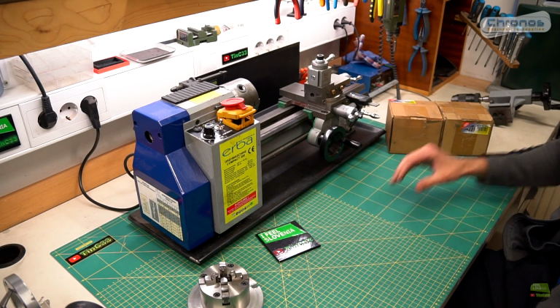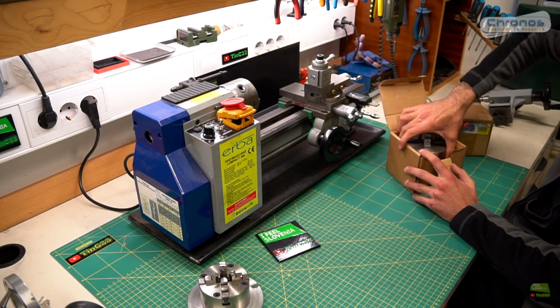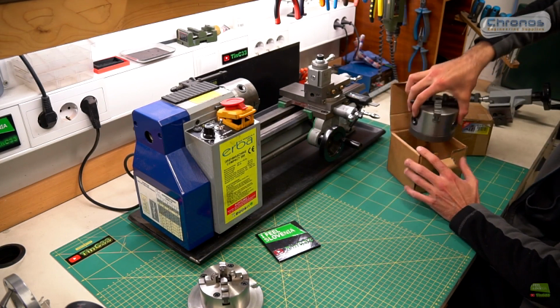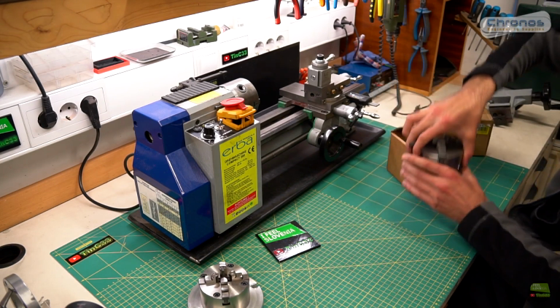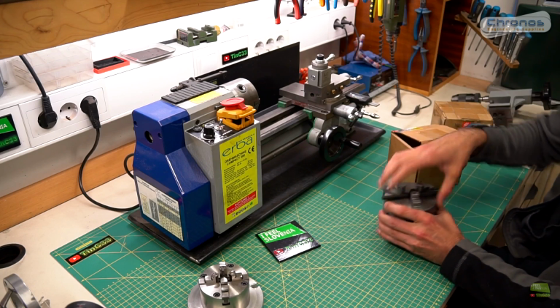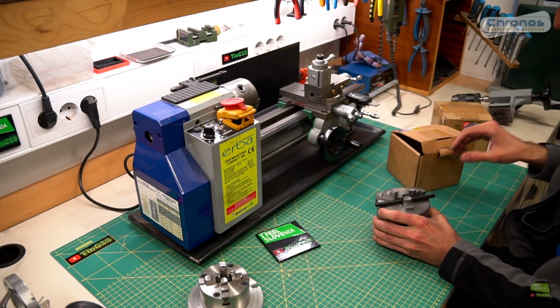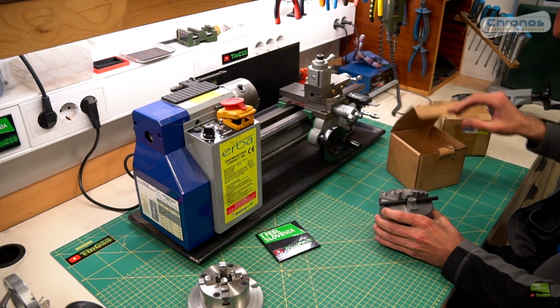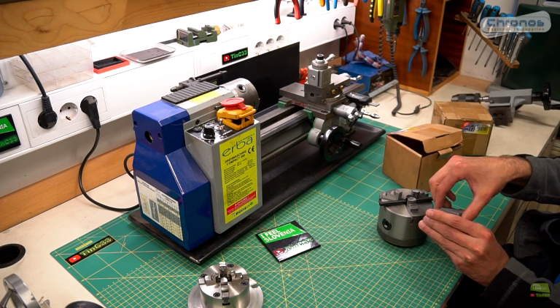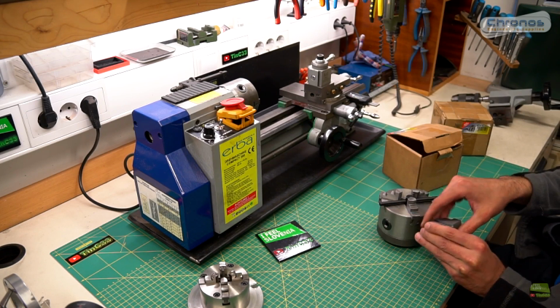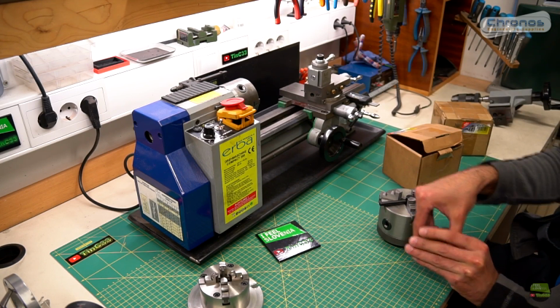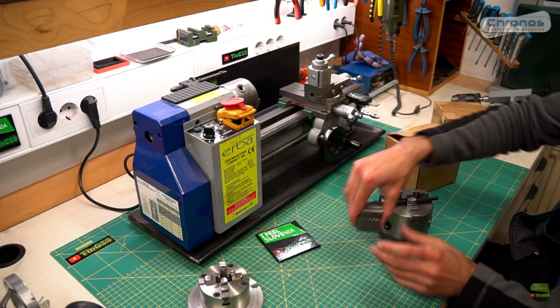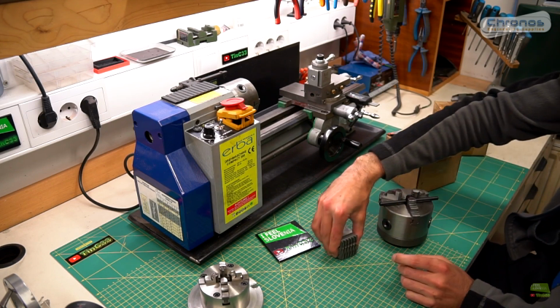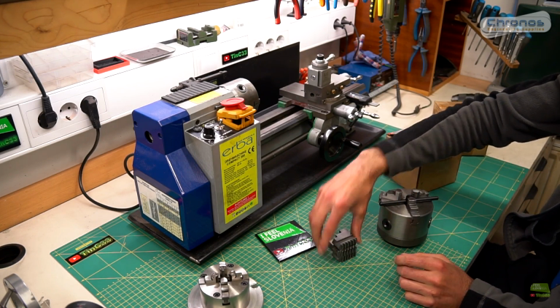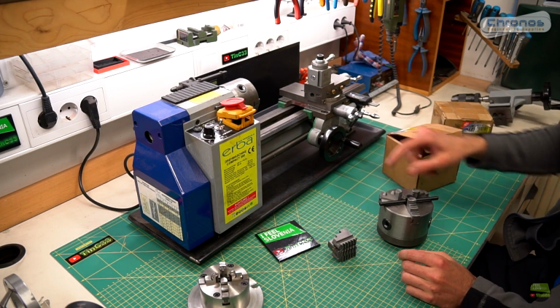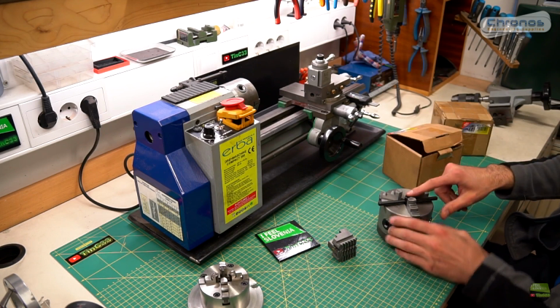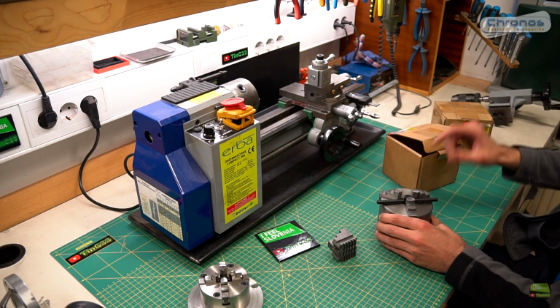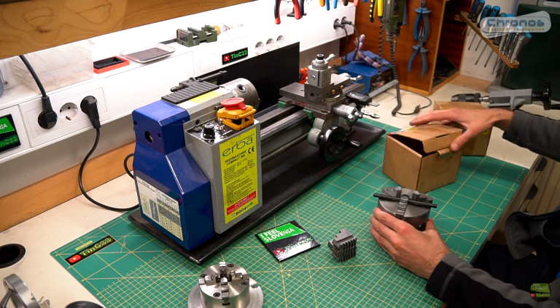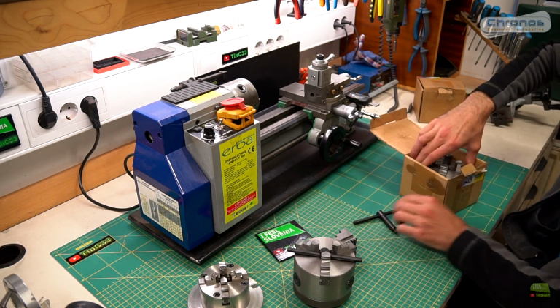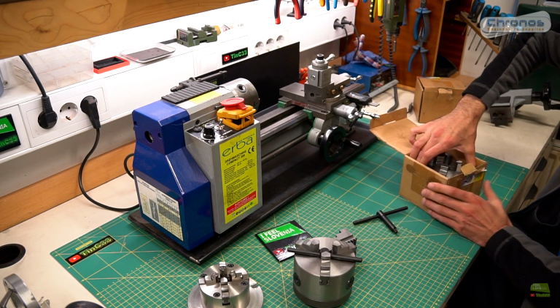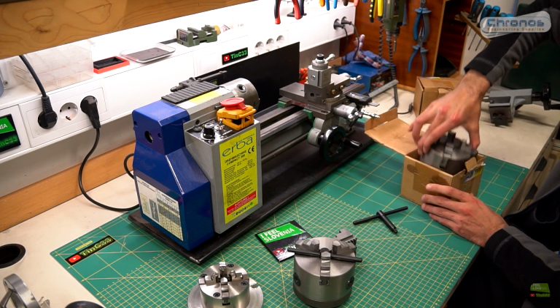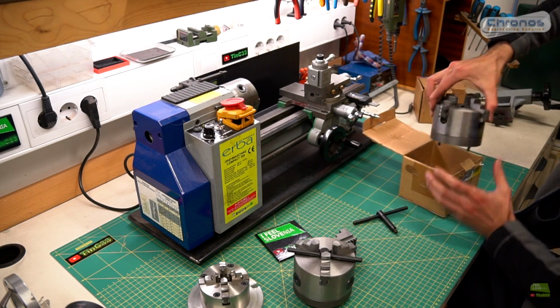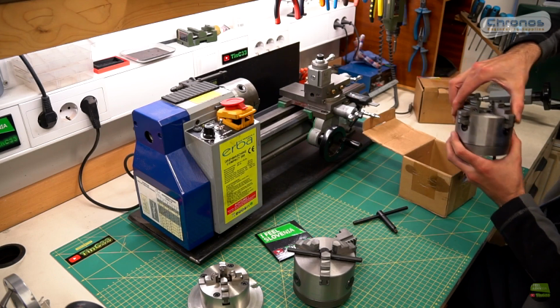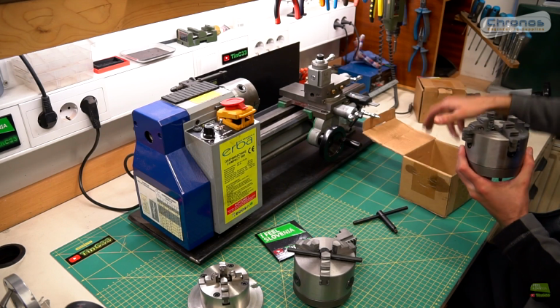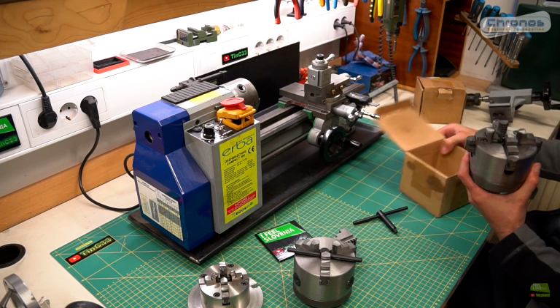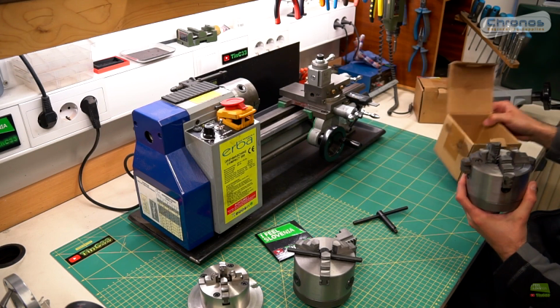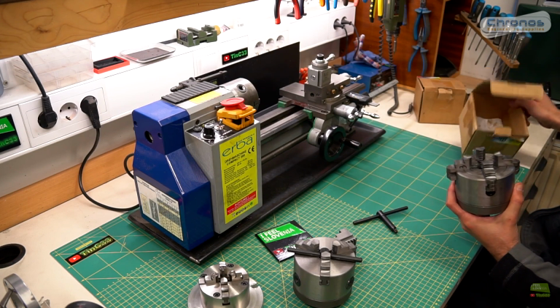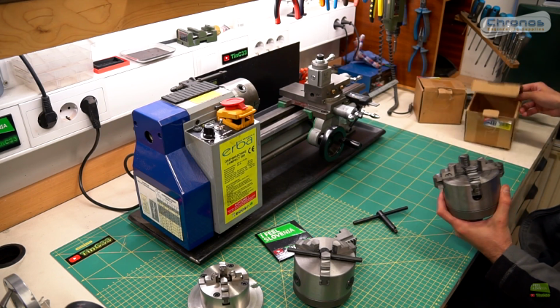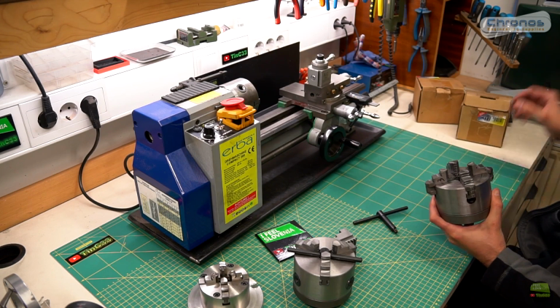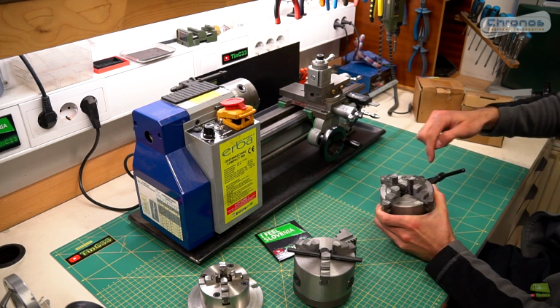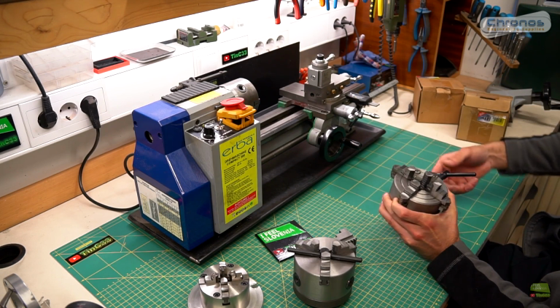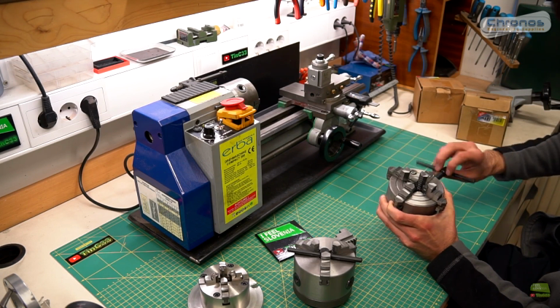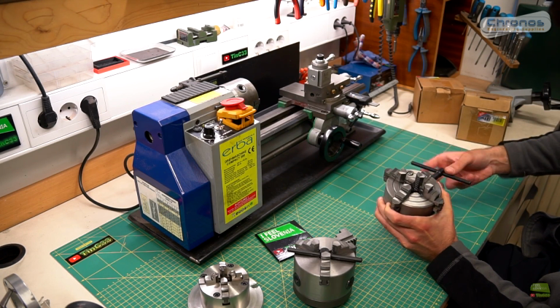Then I have here a 100mm 3-jaw self-centering chuck with a flange for the mini lathe. And the last one is a 100mm 4-jaw independent chuck with a flange for the mini lathe.